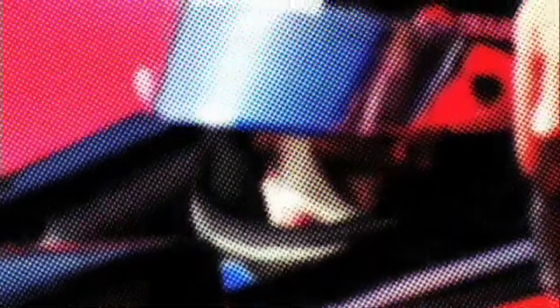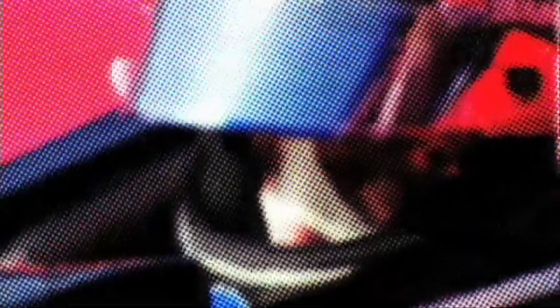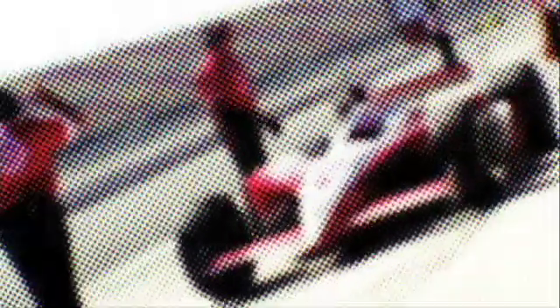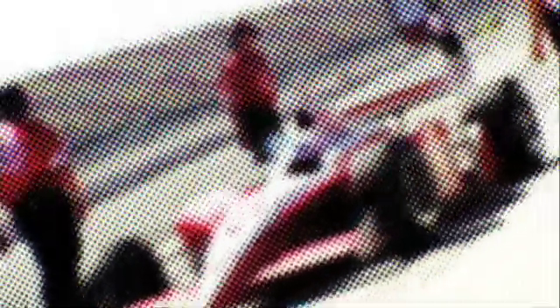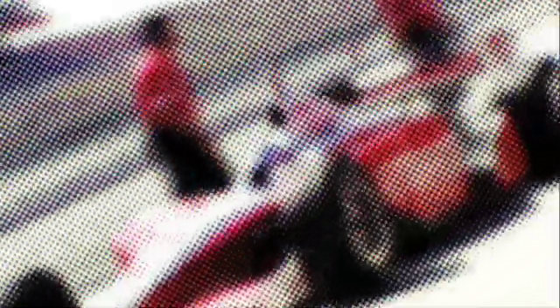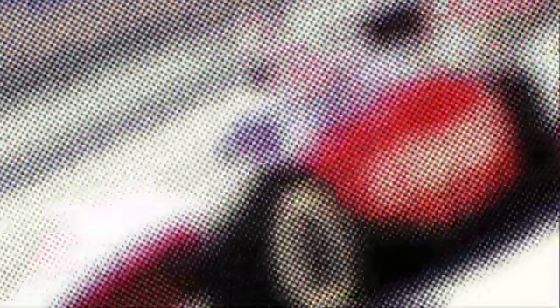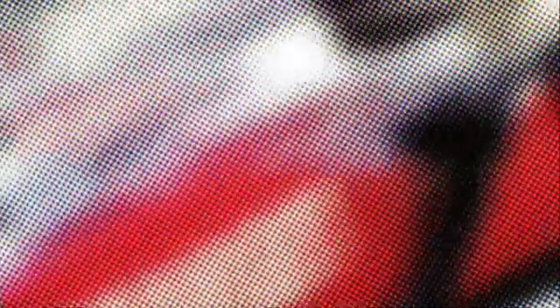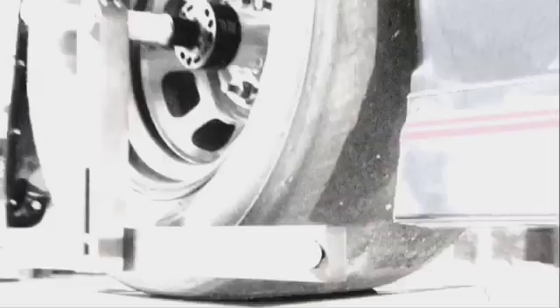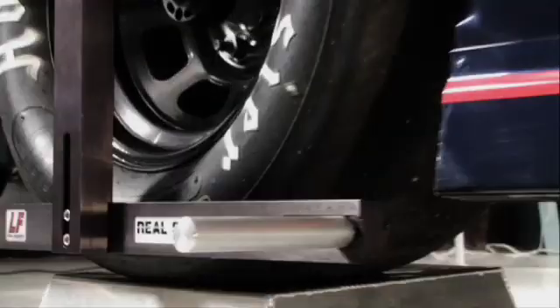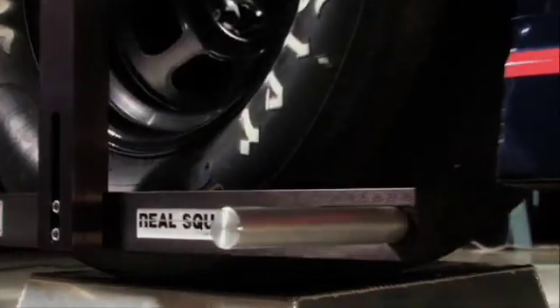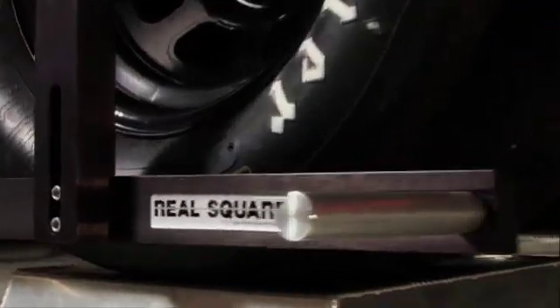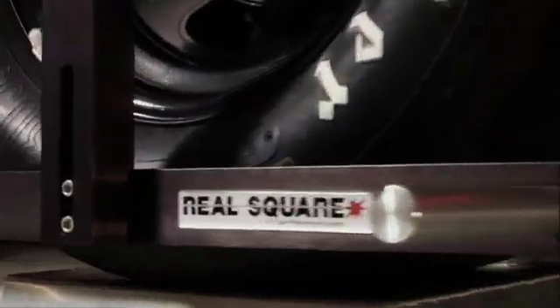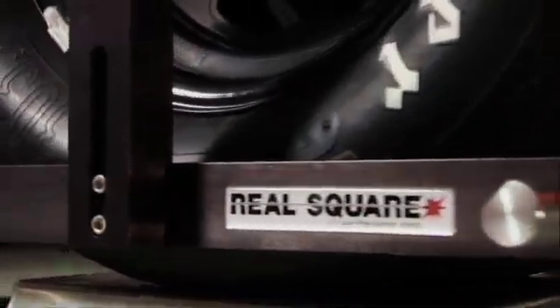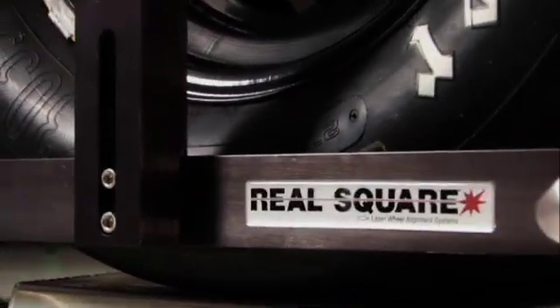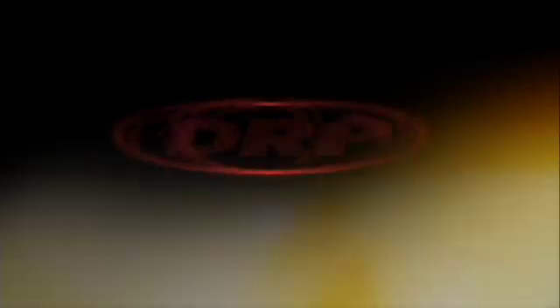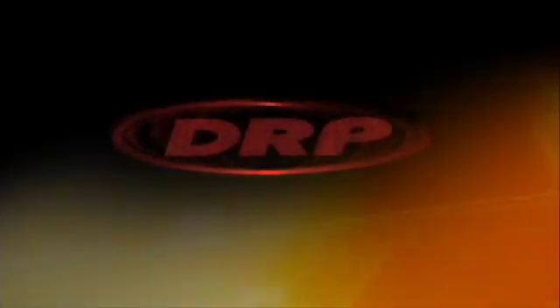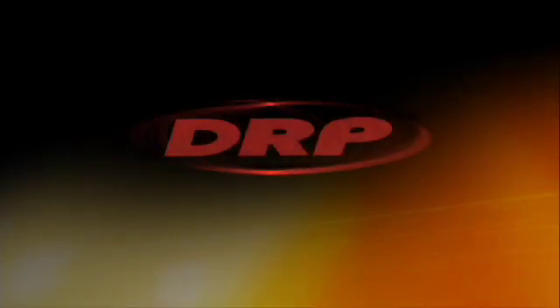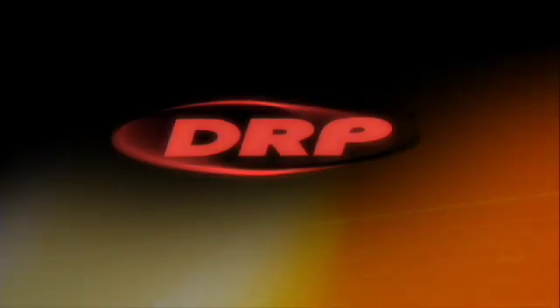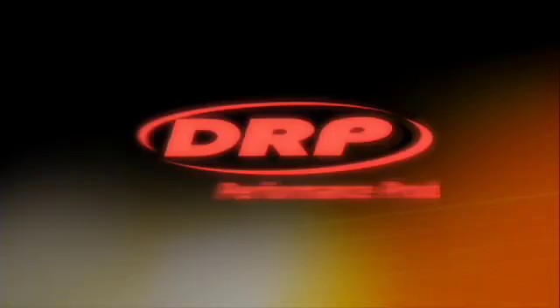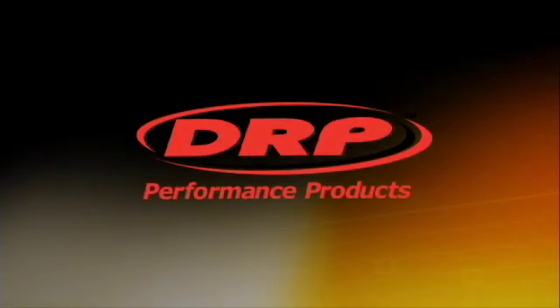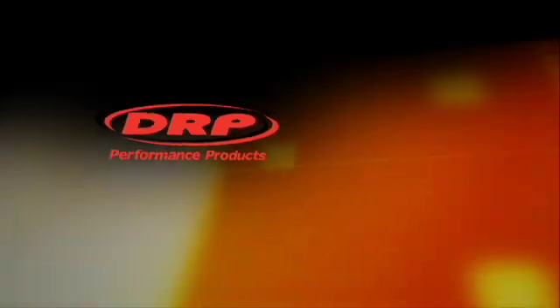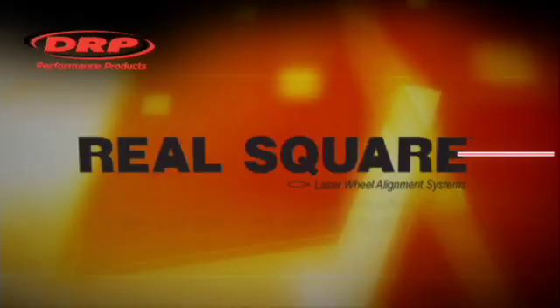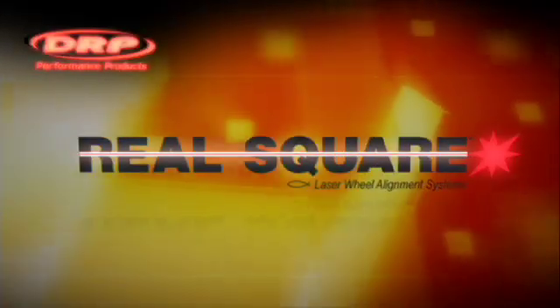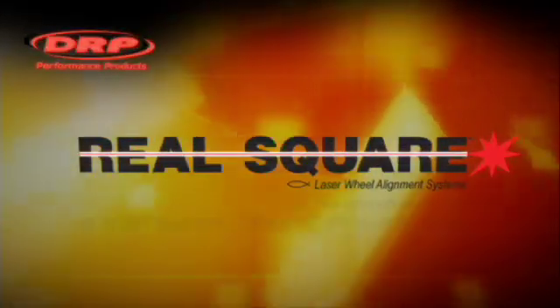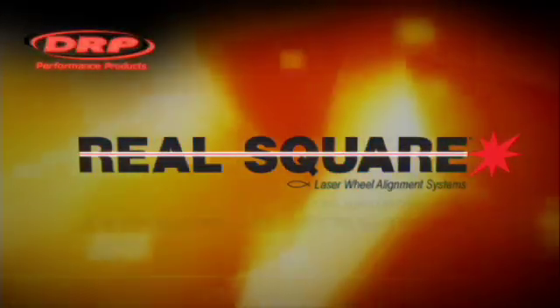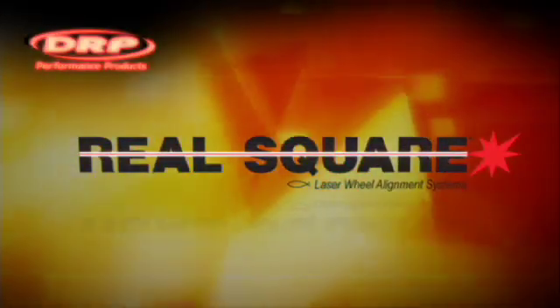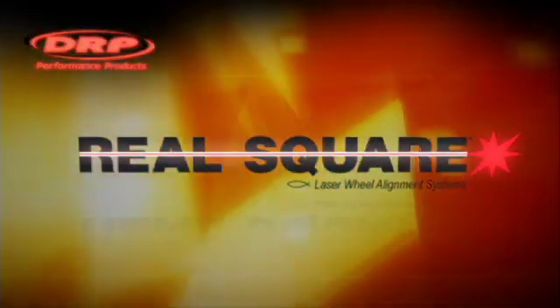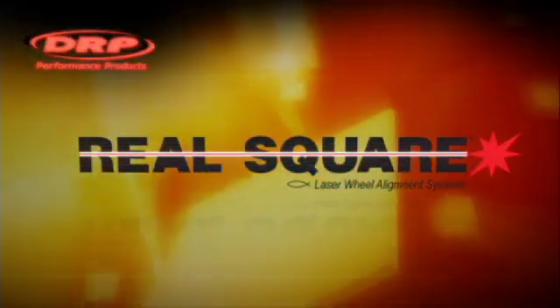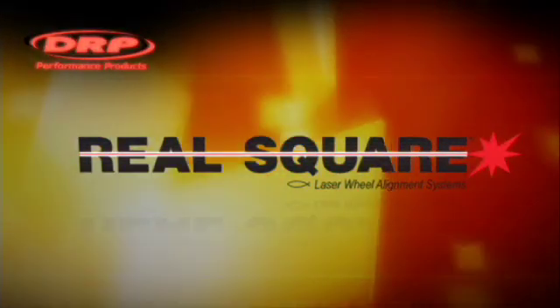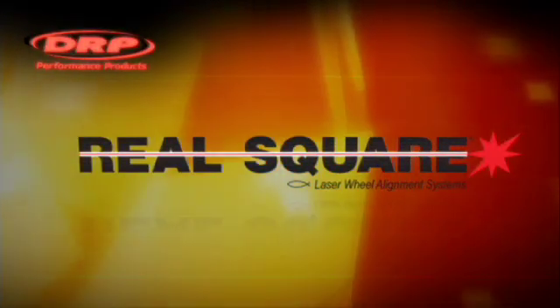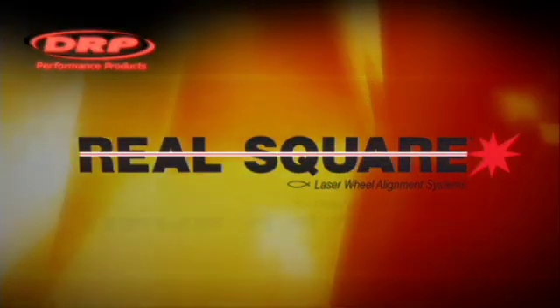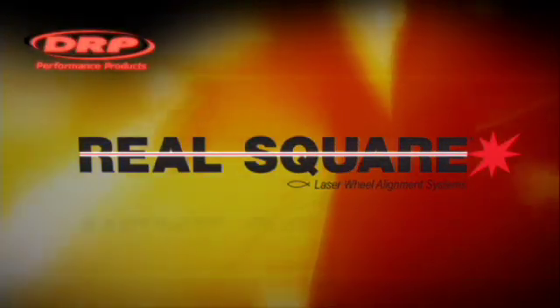In a racing world where expectations are high, you can trust RealSquare systems to provide the critical measurements needed to win. RealSquare — advanced measurements at an affordable price.